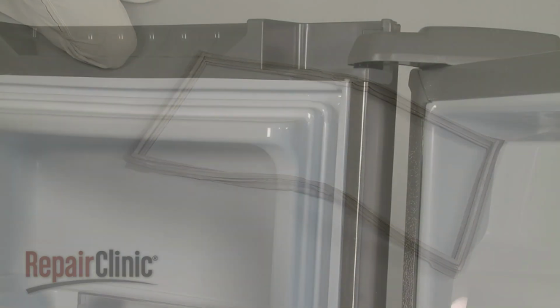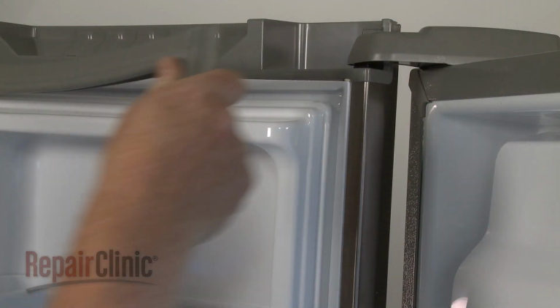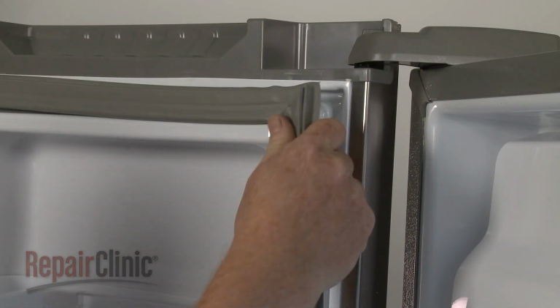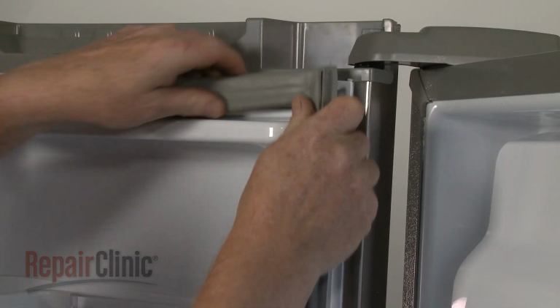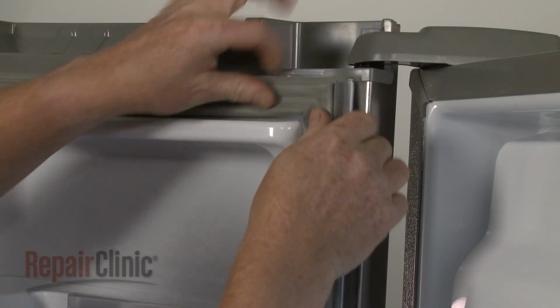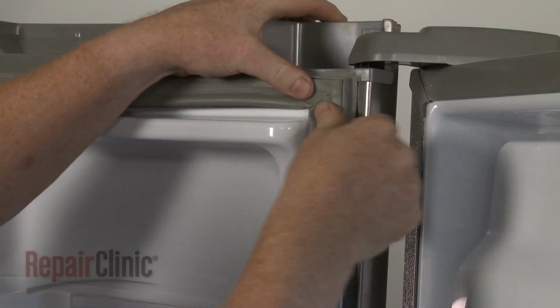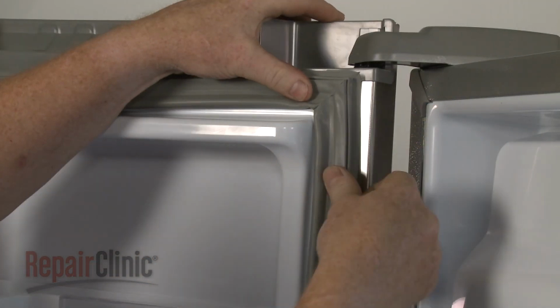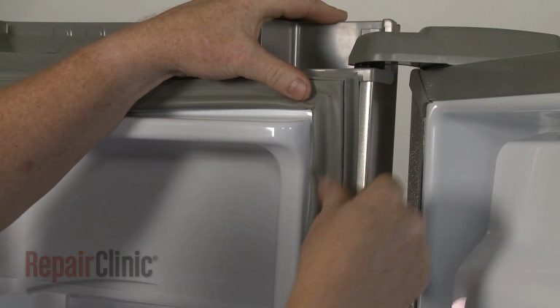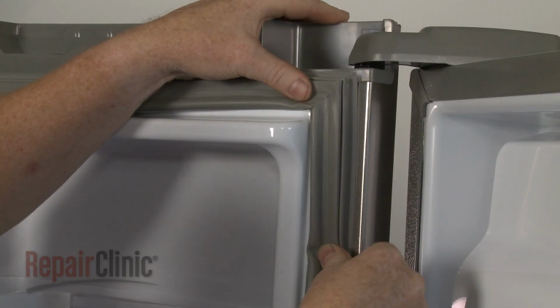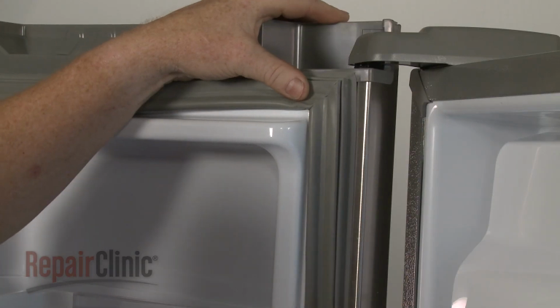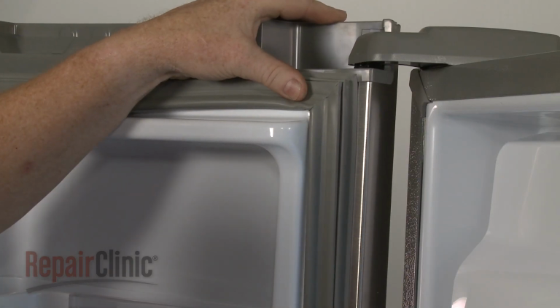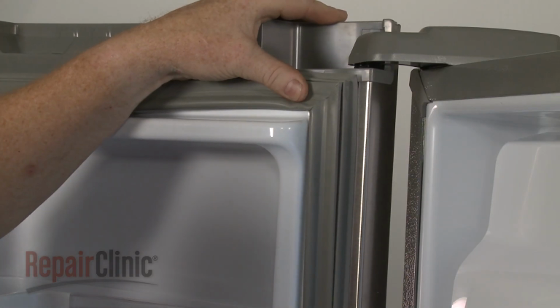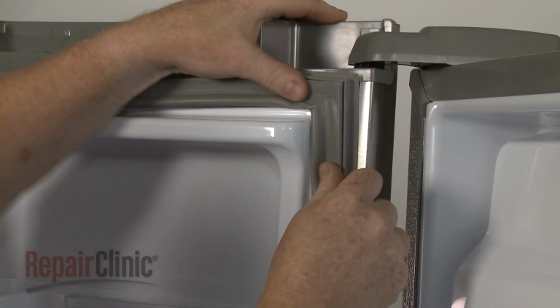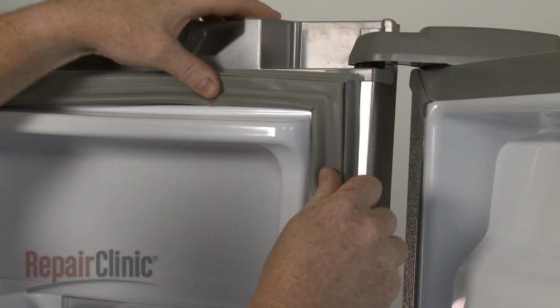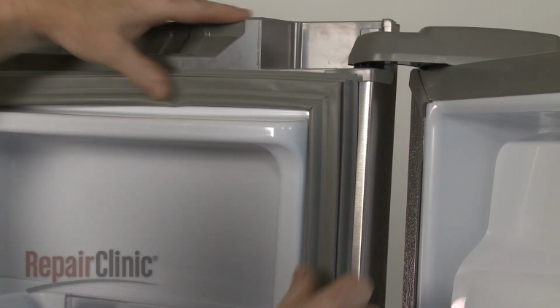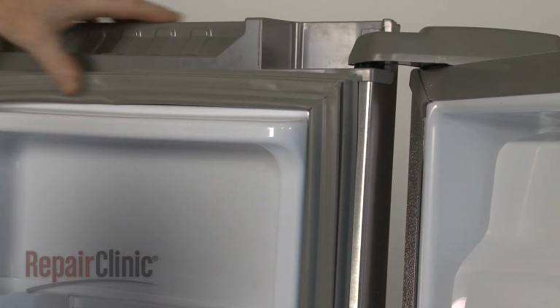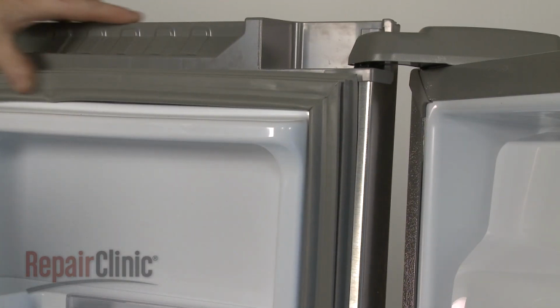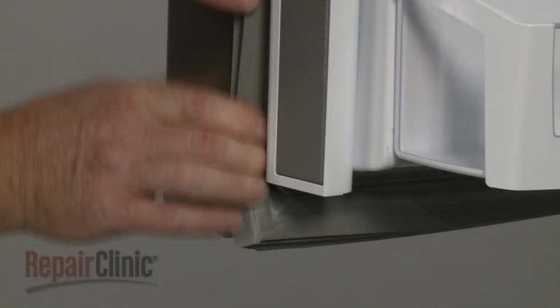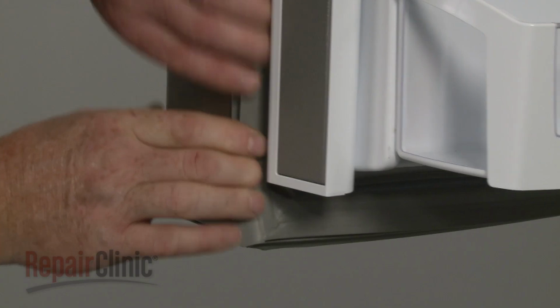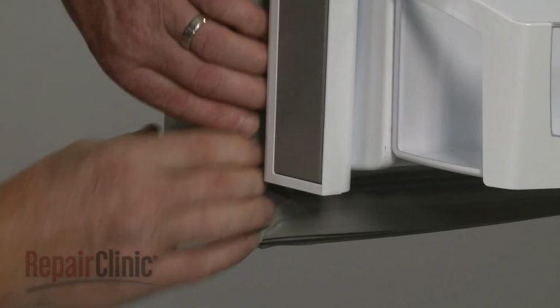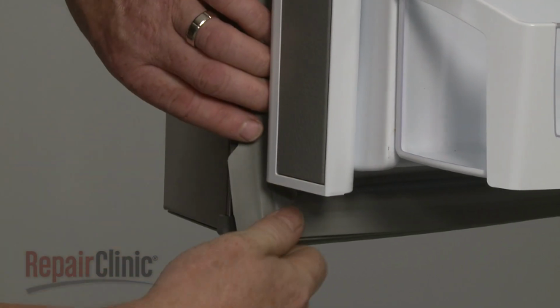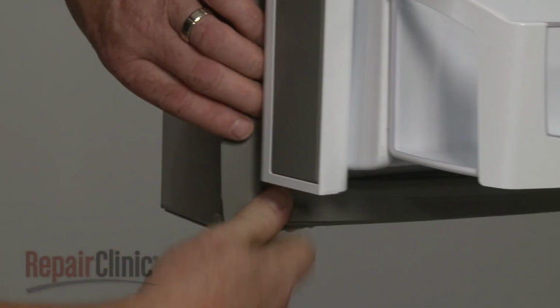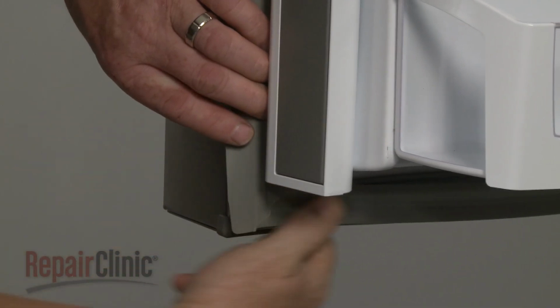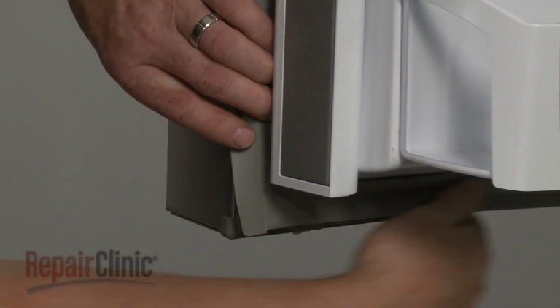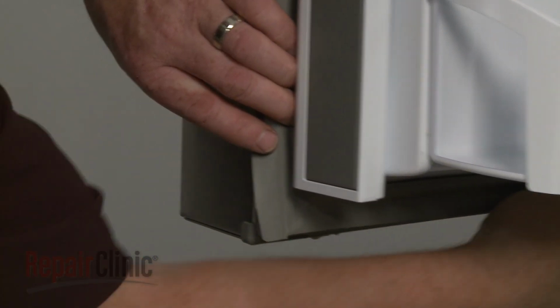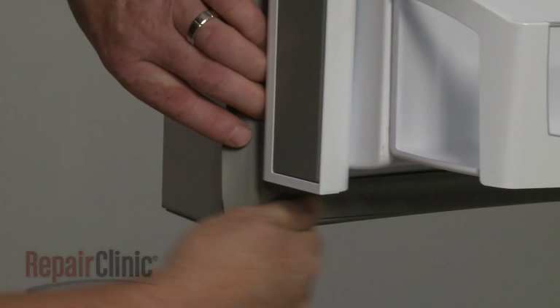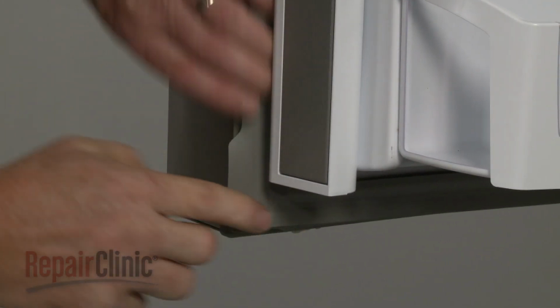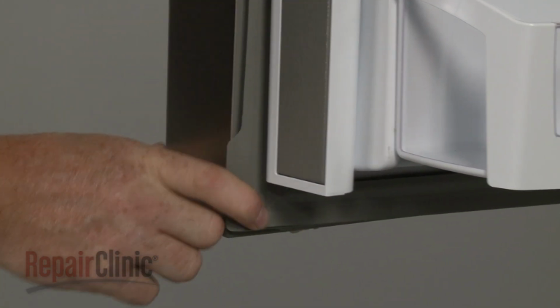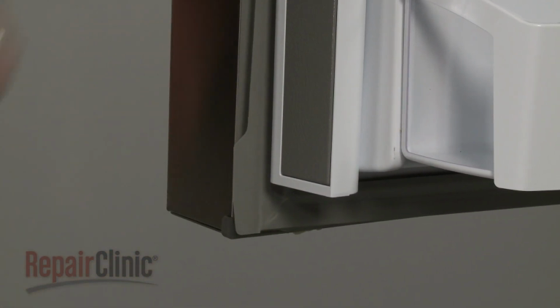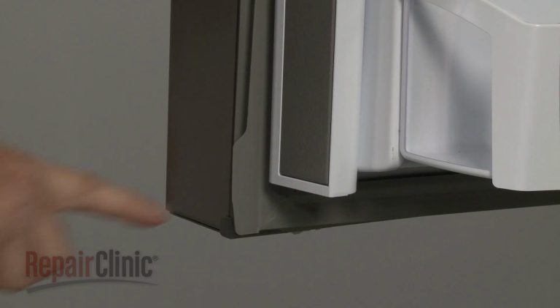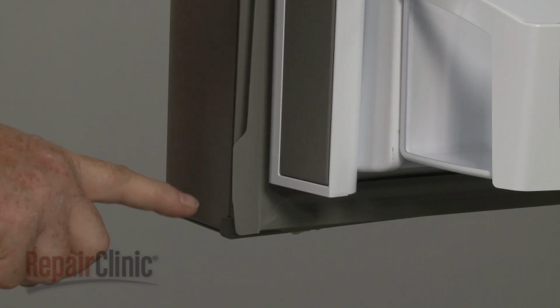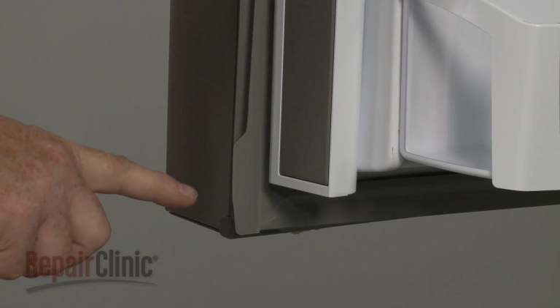Now, starting on a corner, insert the new gasket into the groove on the liner. Make sure the gasket flaps are on the inside edge of the door.